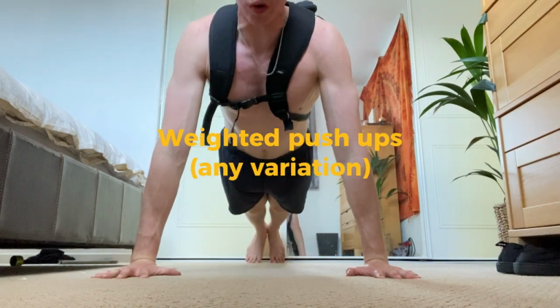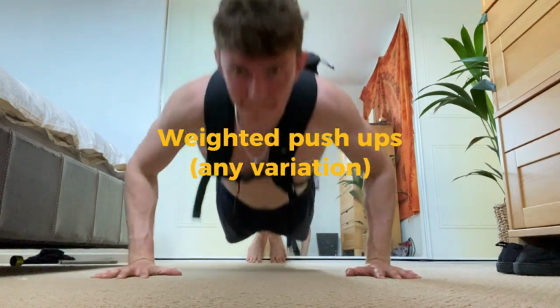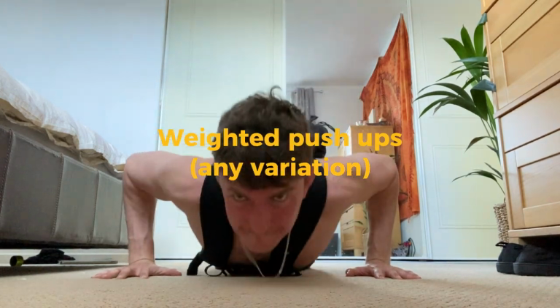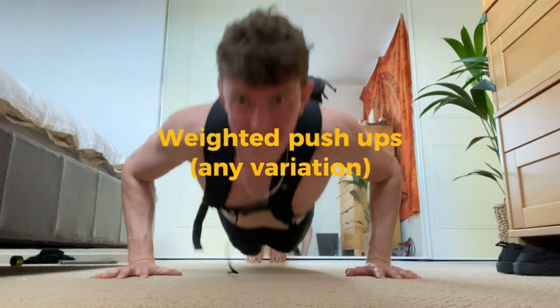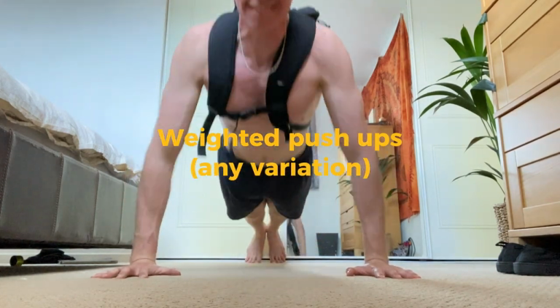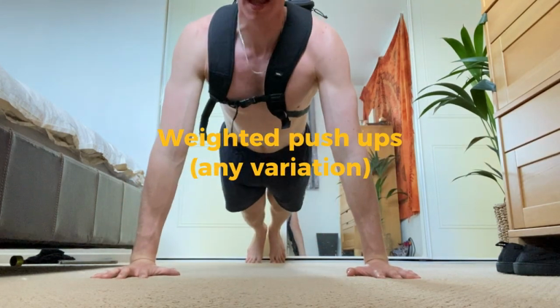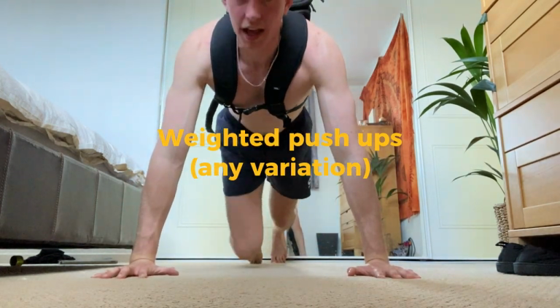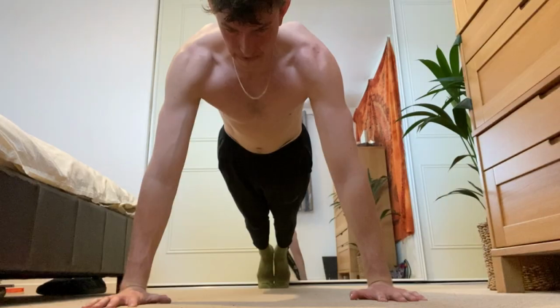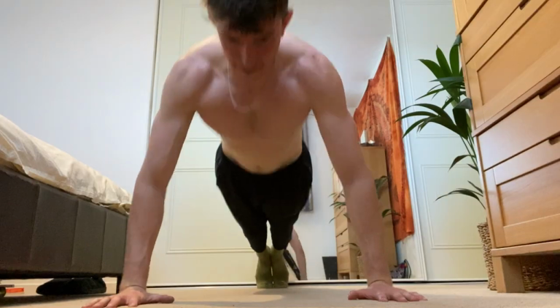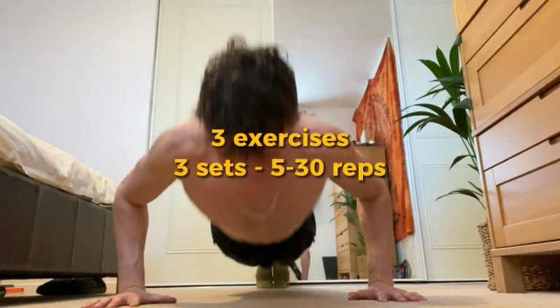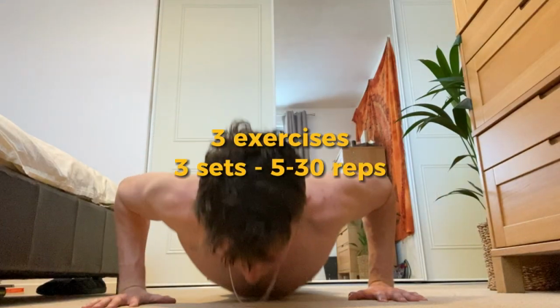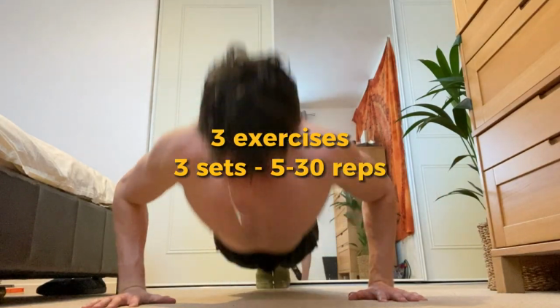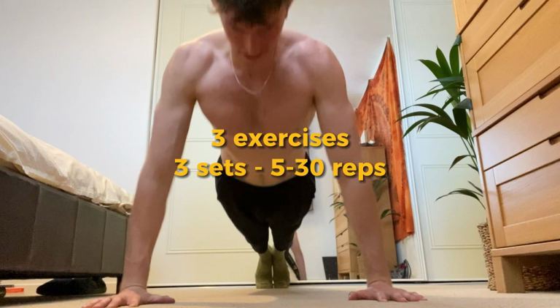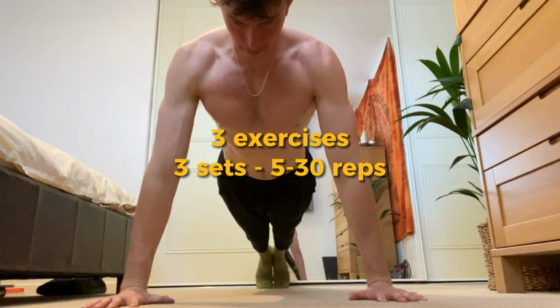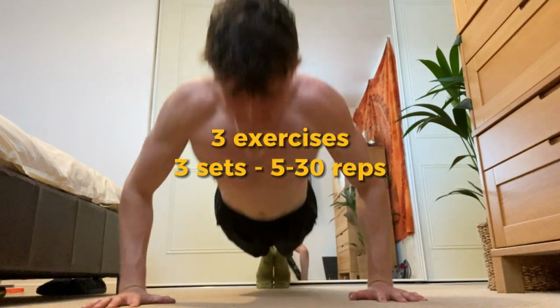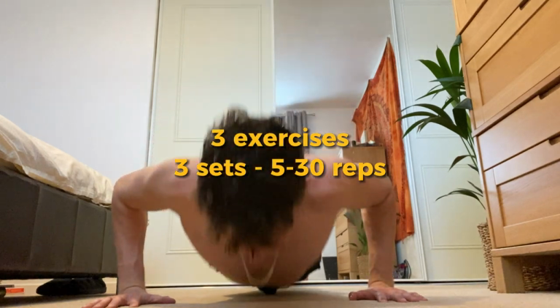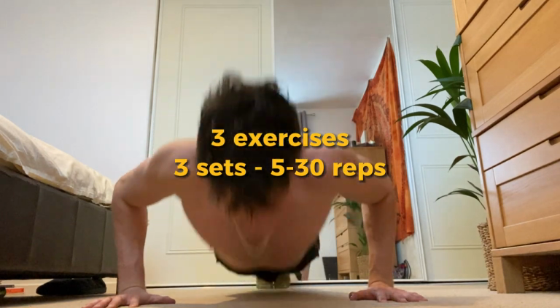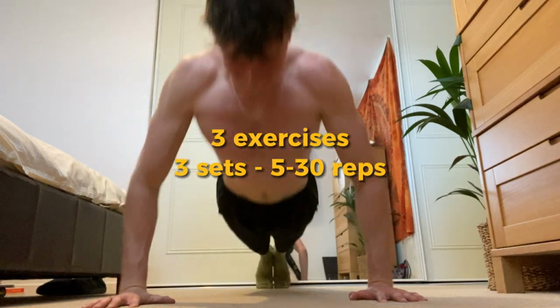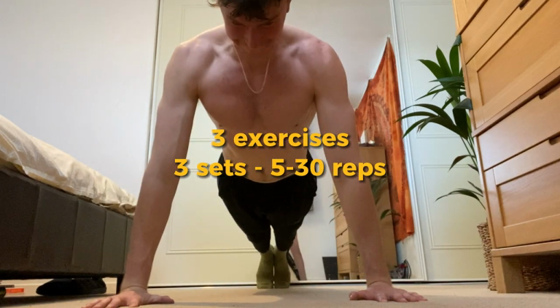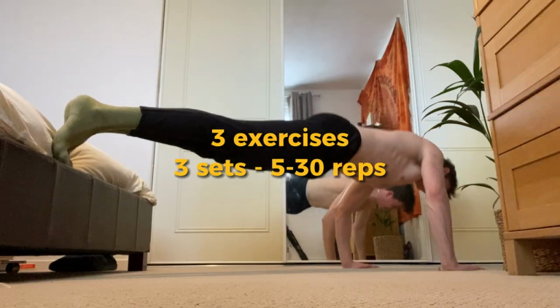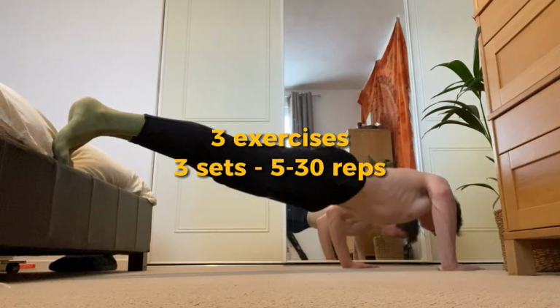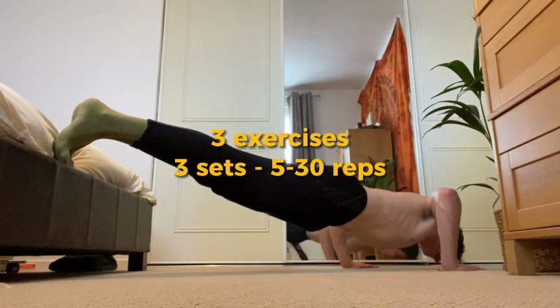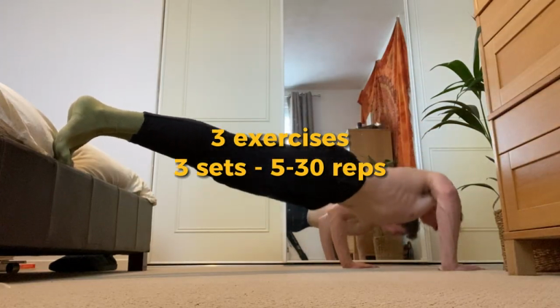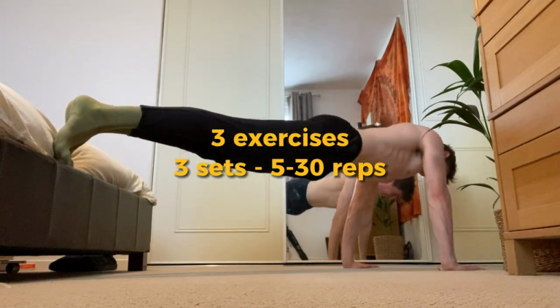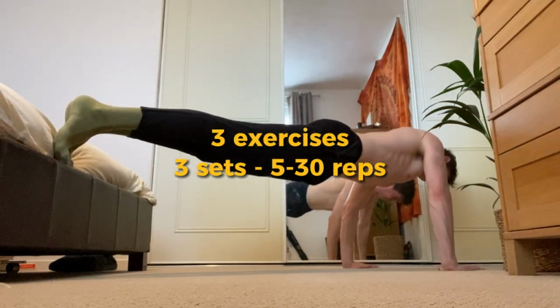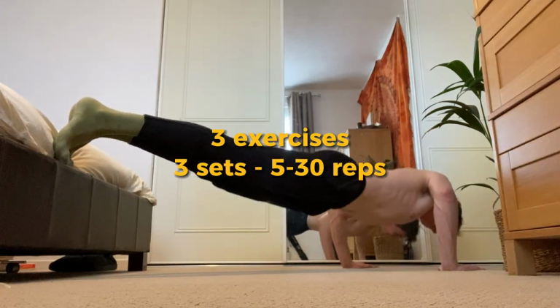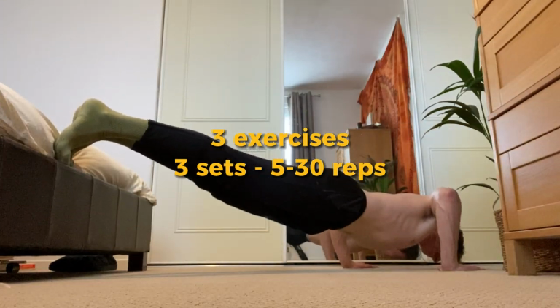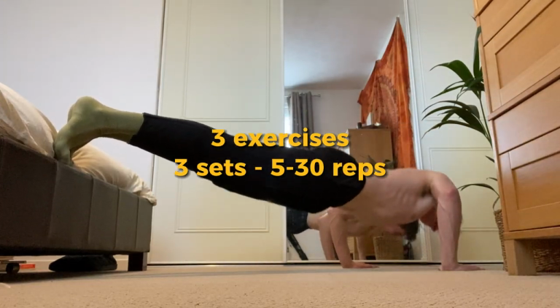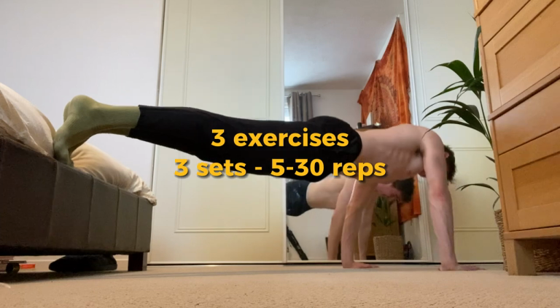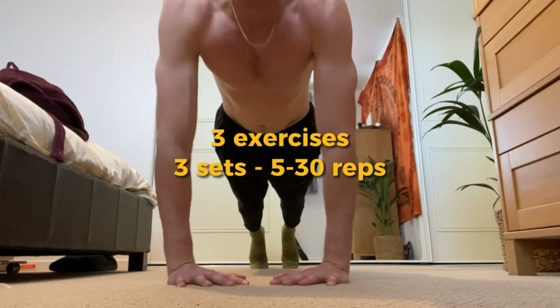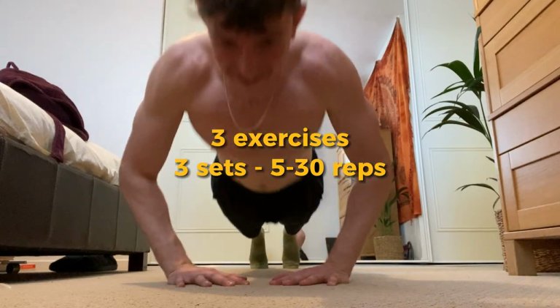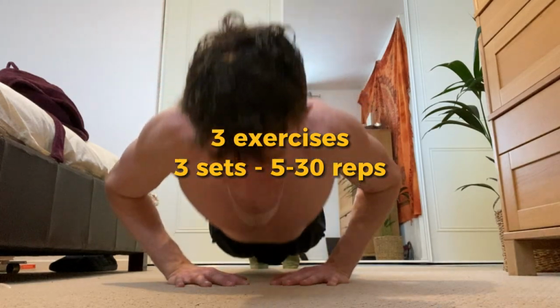One liter of water equals one kilogram. So doing these three exercises for three sets each, five to 30 reps, is a great workout to build your chest.